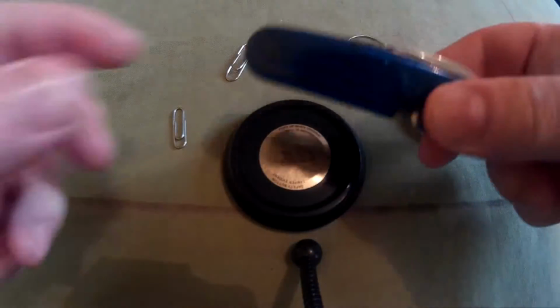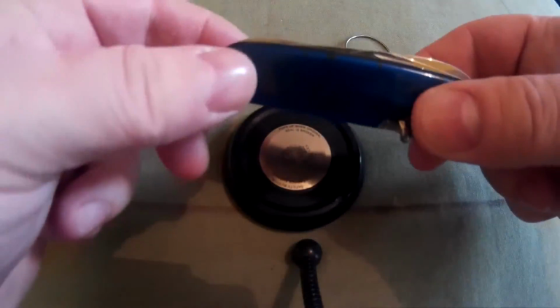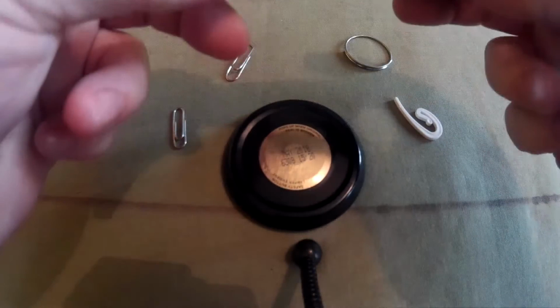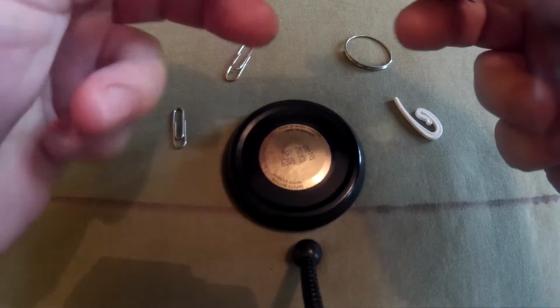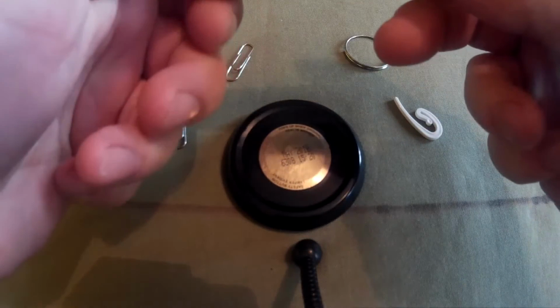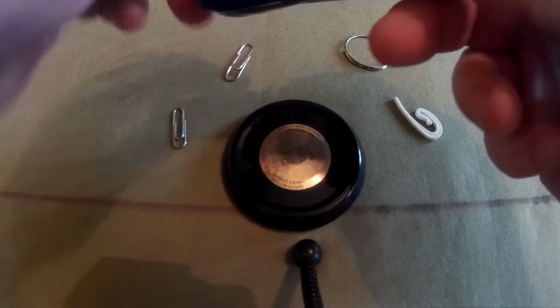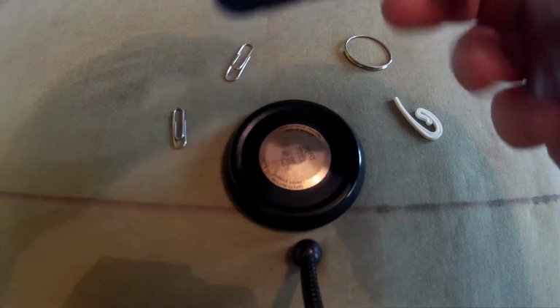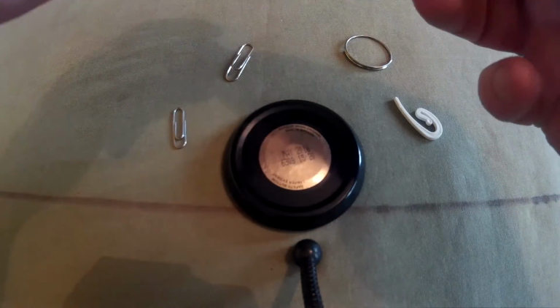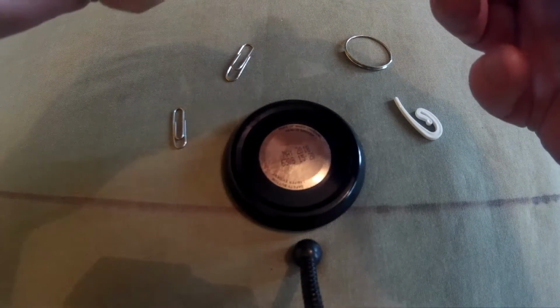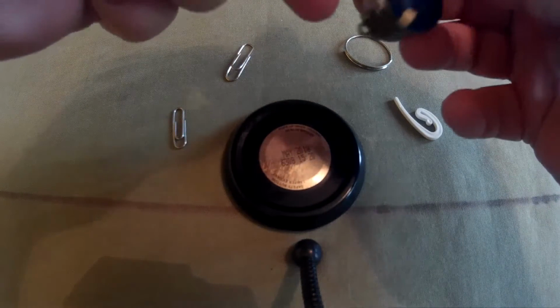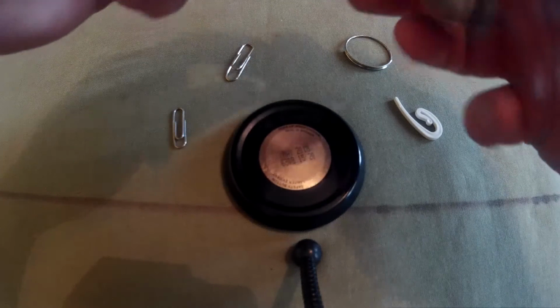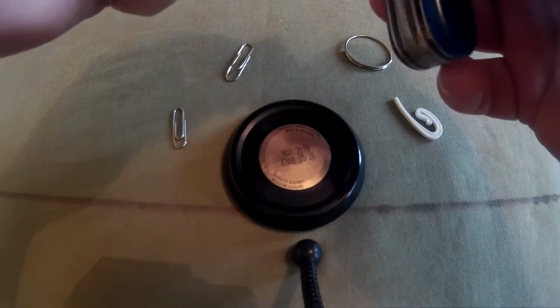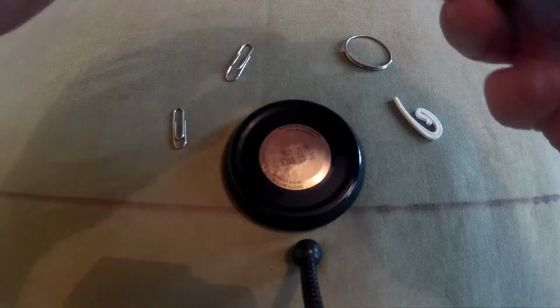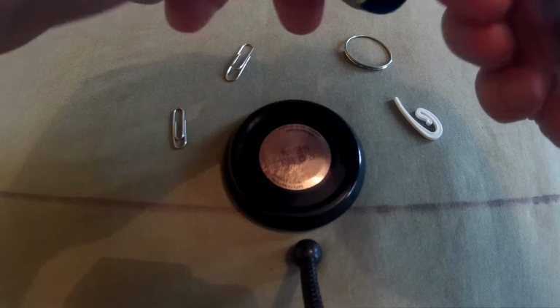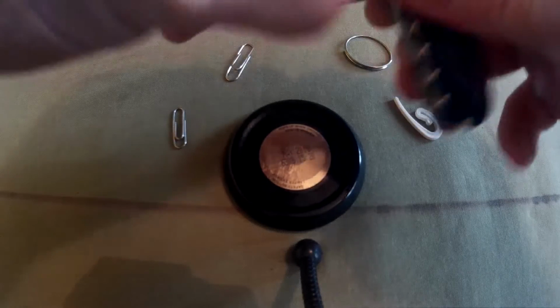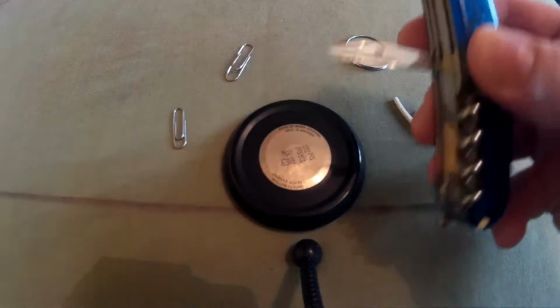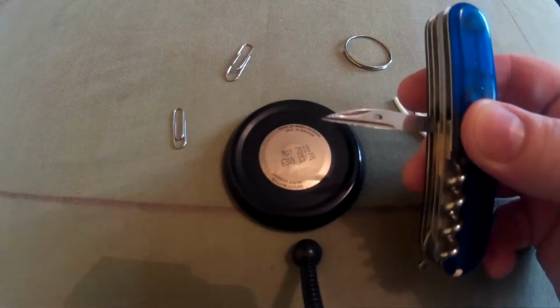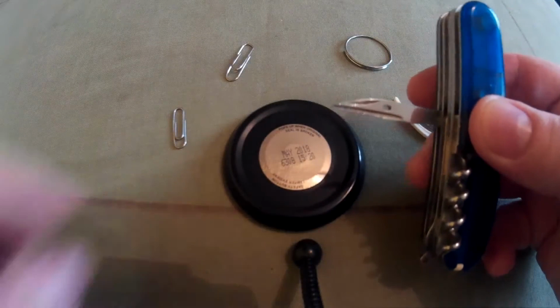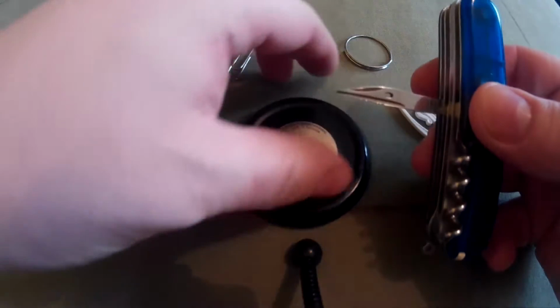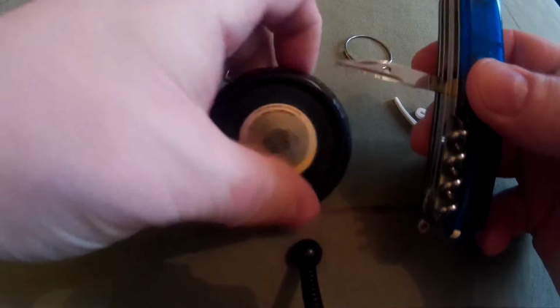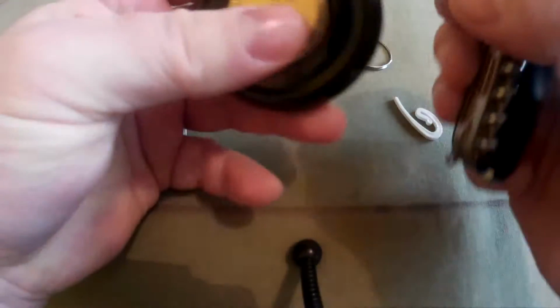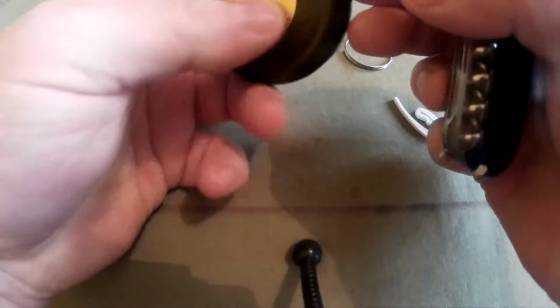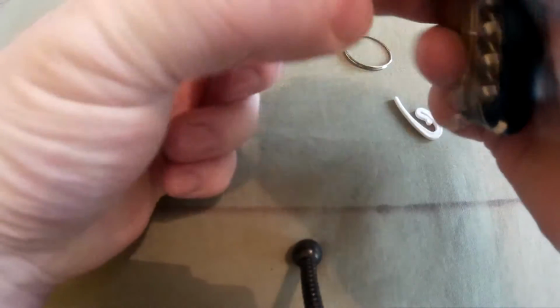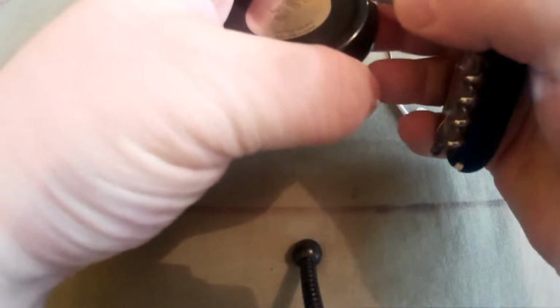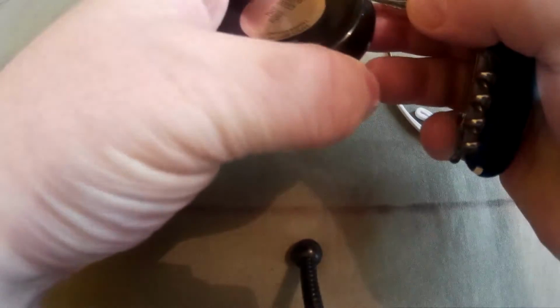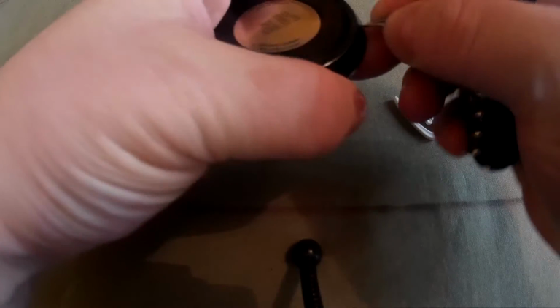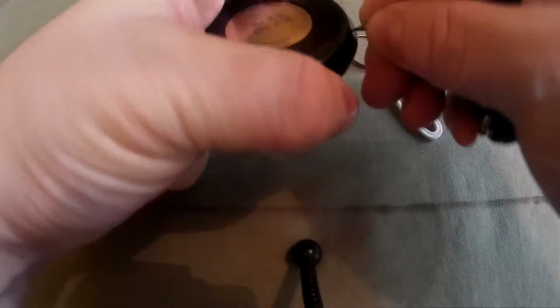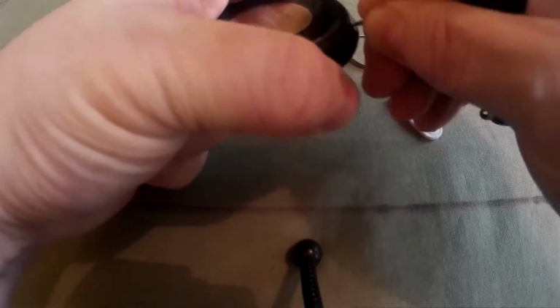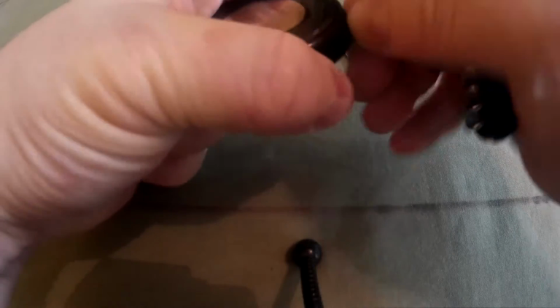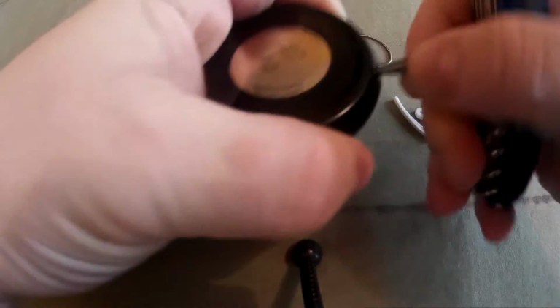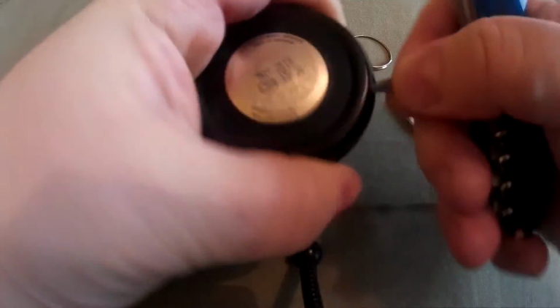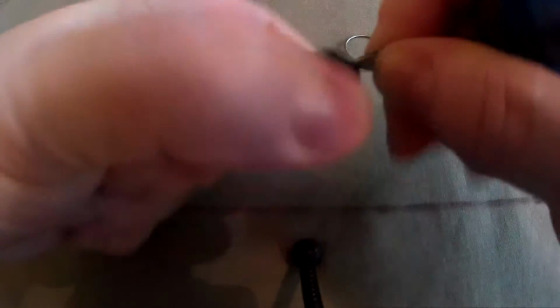So all you basically need is some kind of awl. I used a Swiss Army pen knife — I used the awl on that. And anyone would be able to make these holes. It's not hard to press it through. Easily makes the hole.